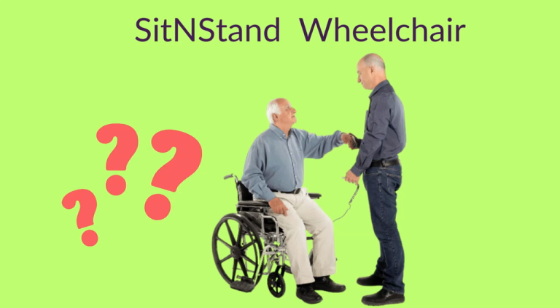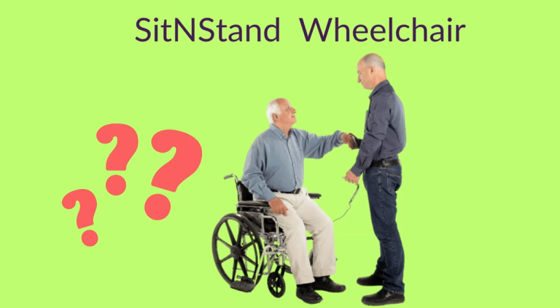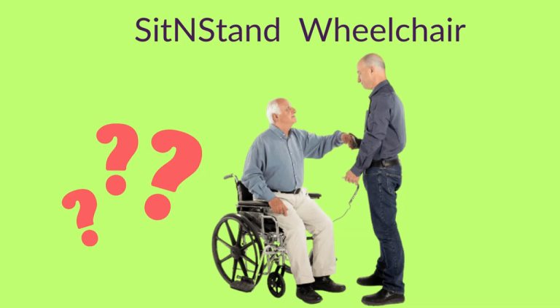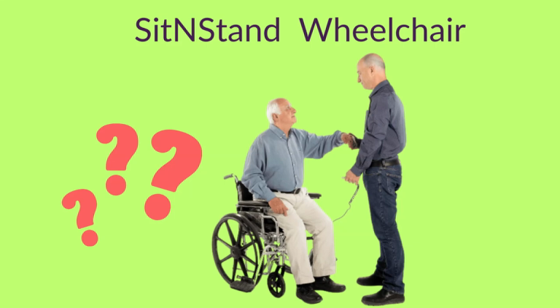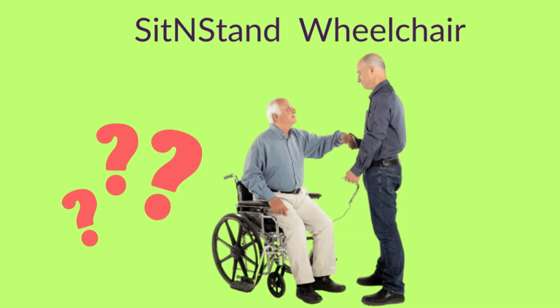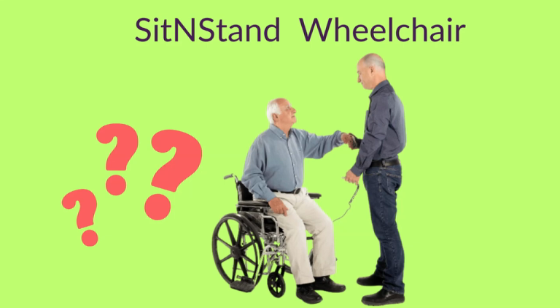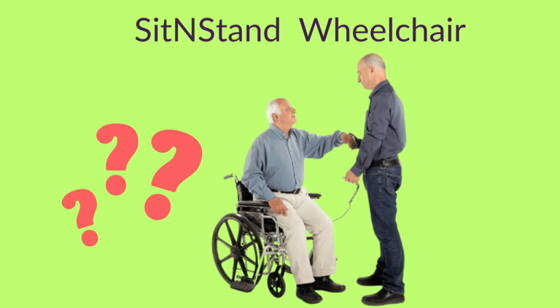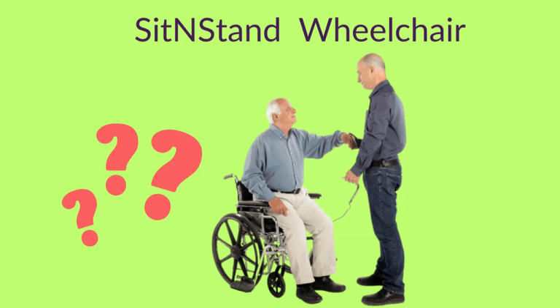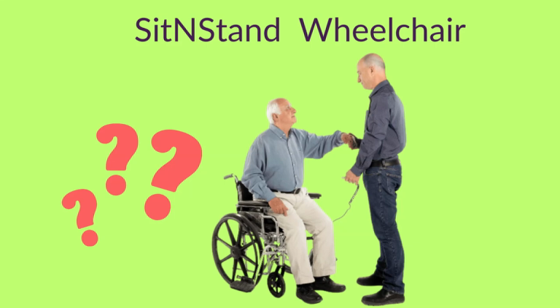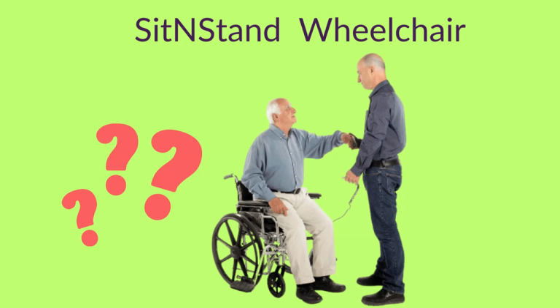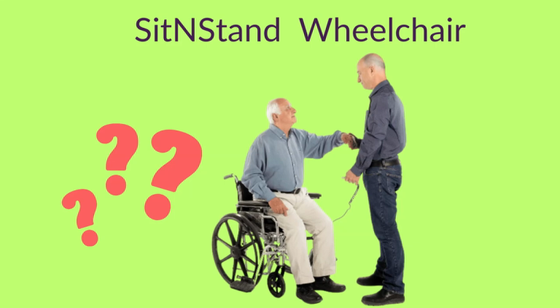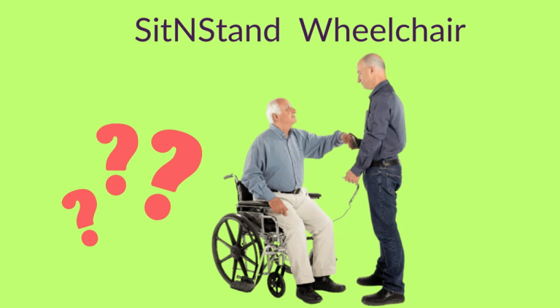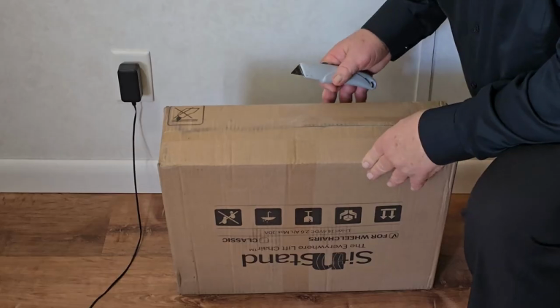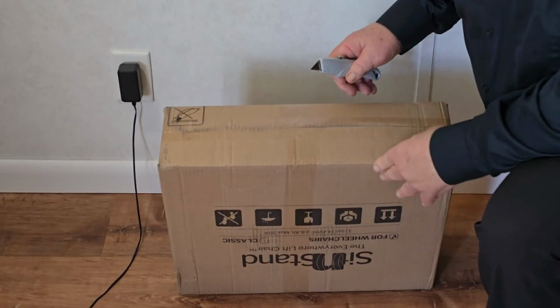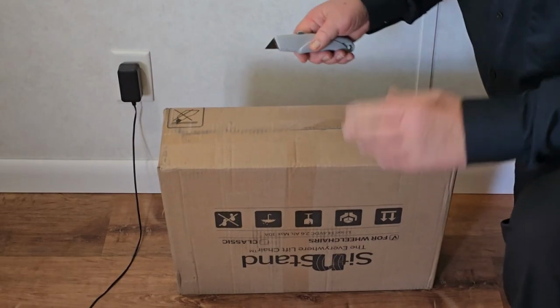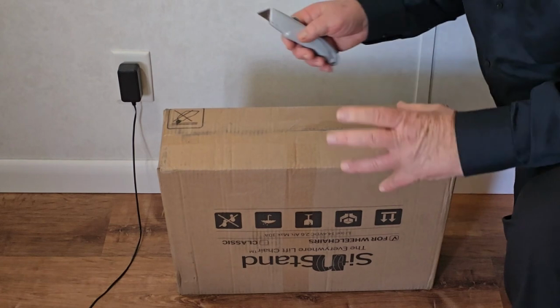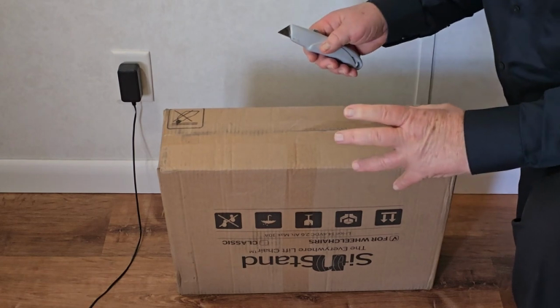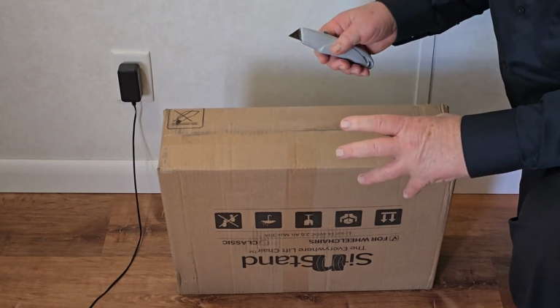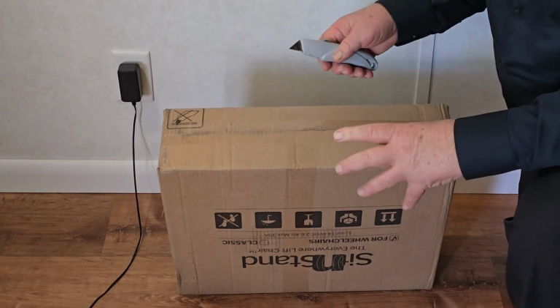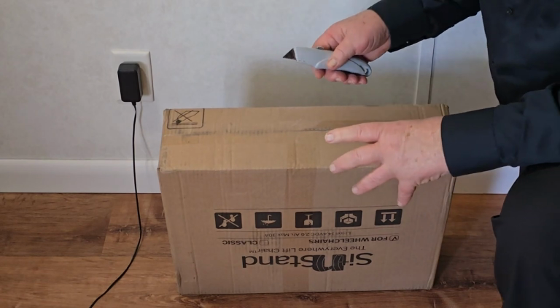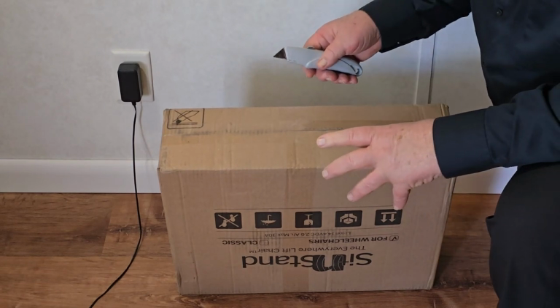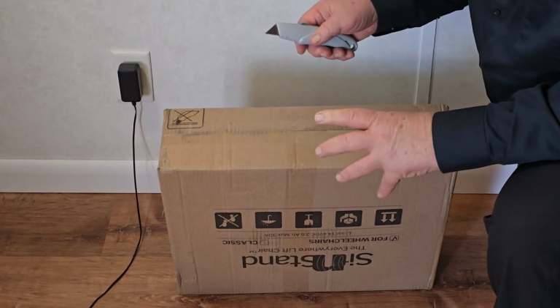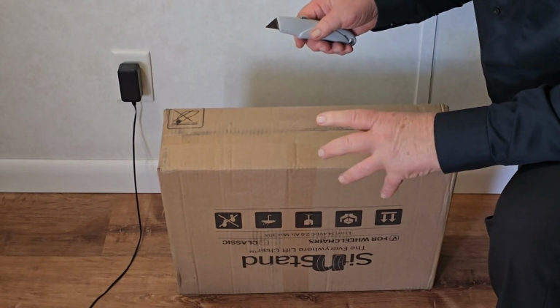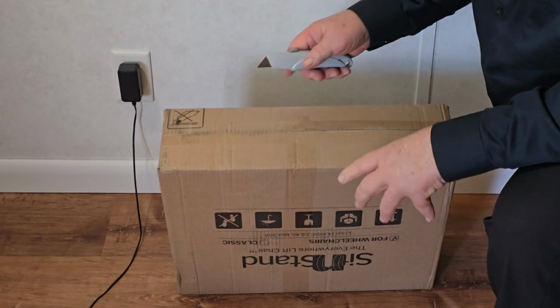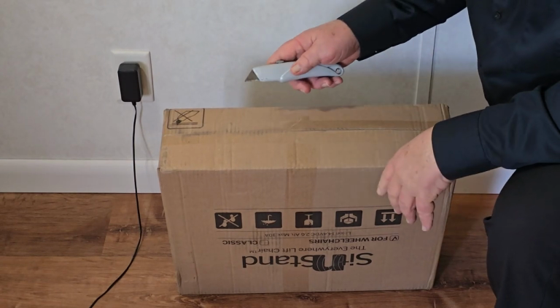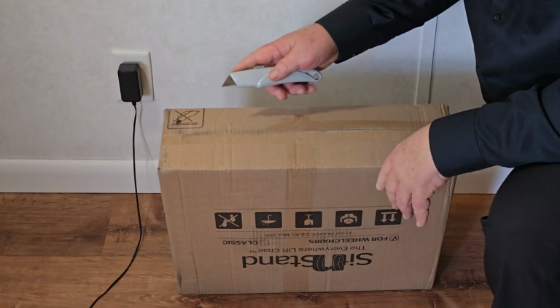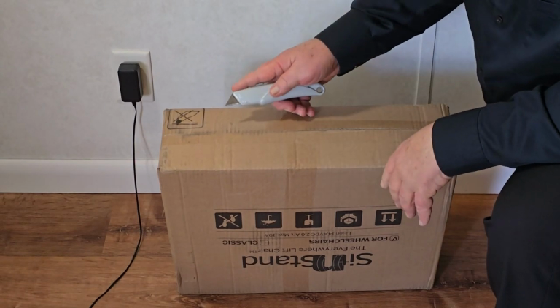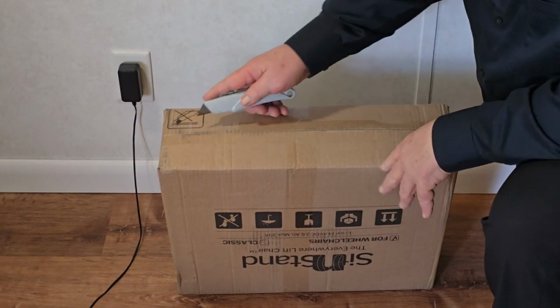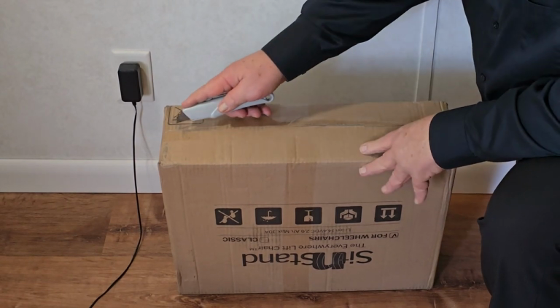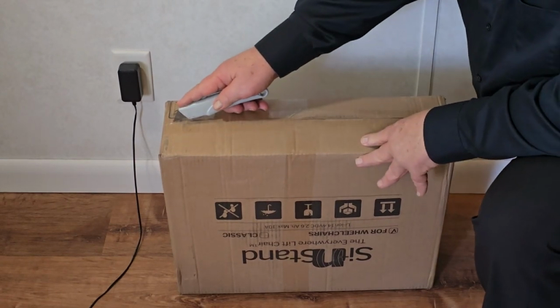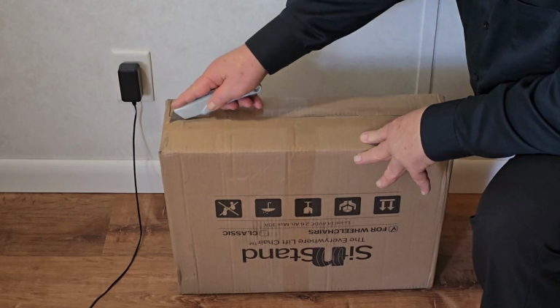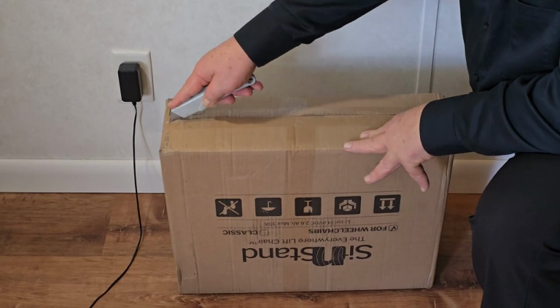What is a sit-and-stand wheelchair? In this video, we're going to unbox one of the inflatable seat risers.